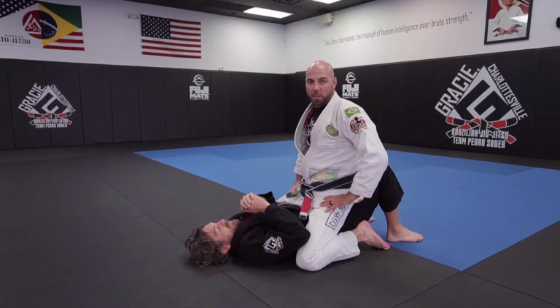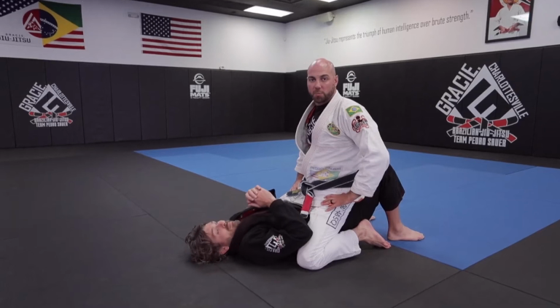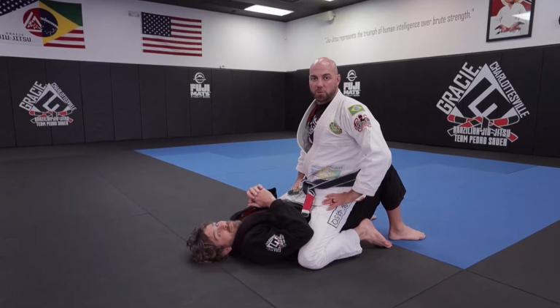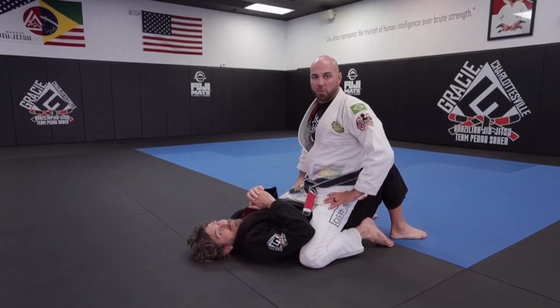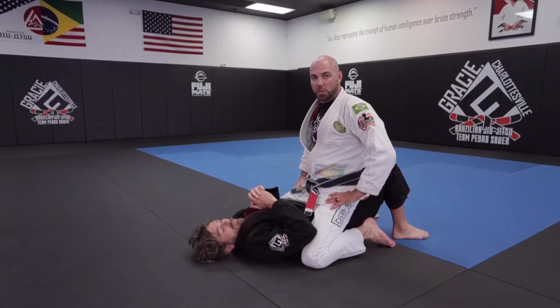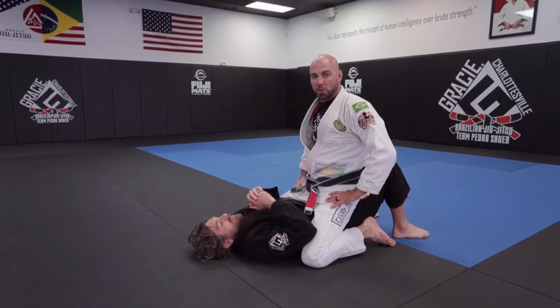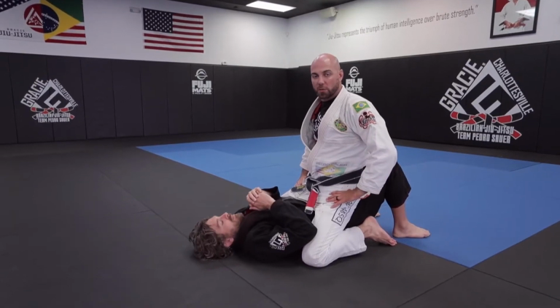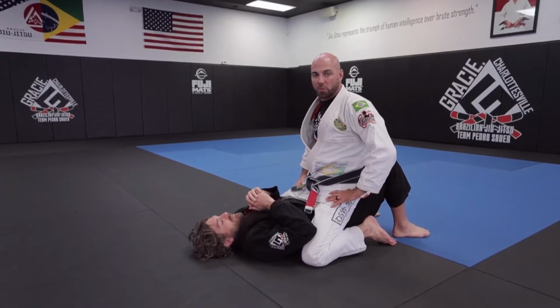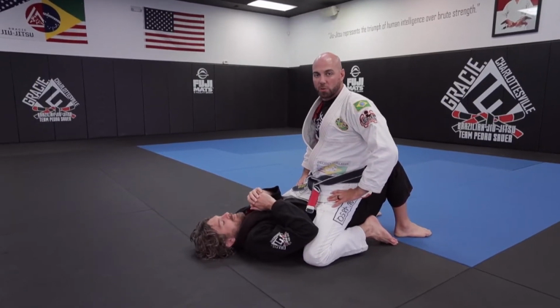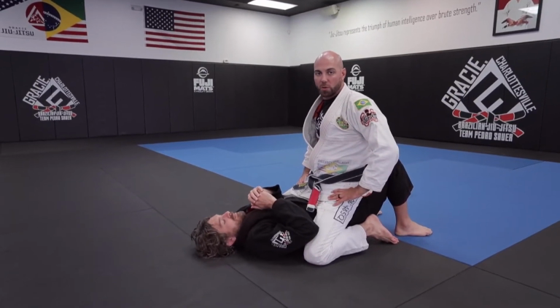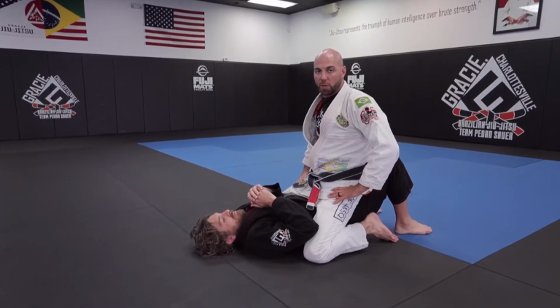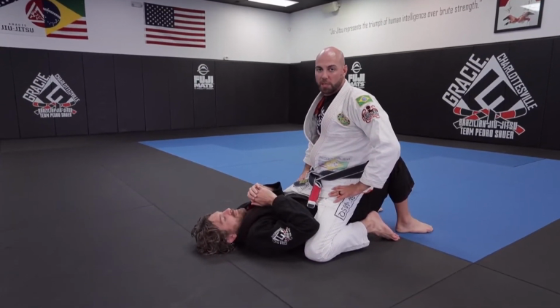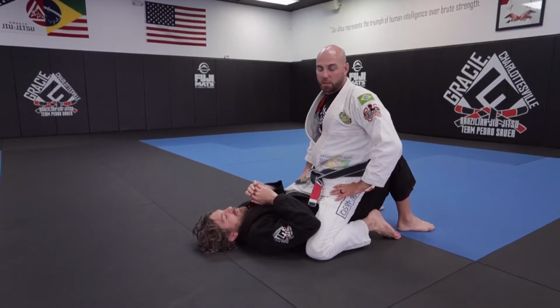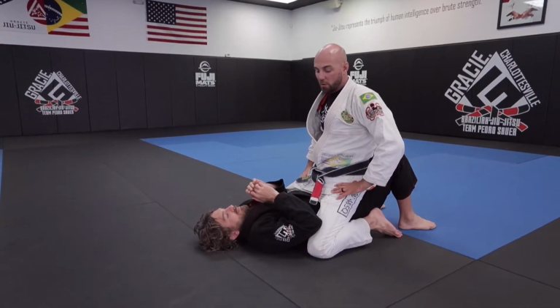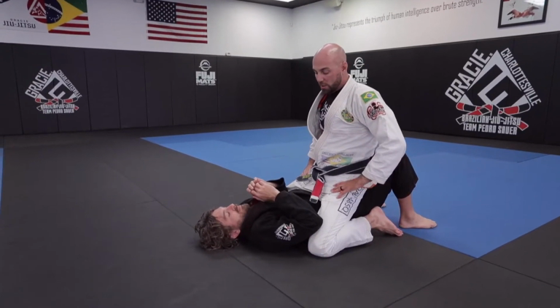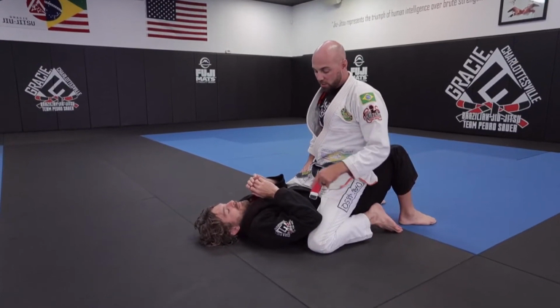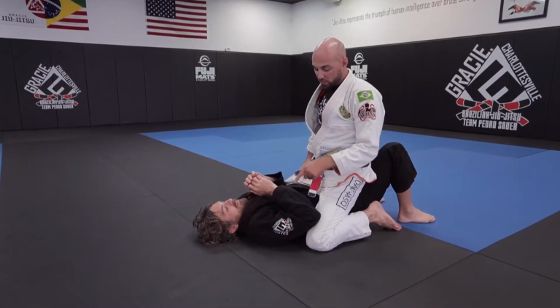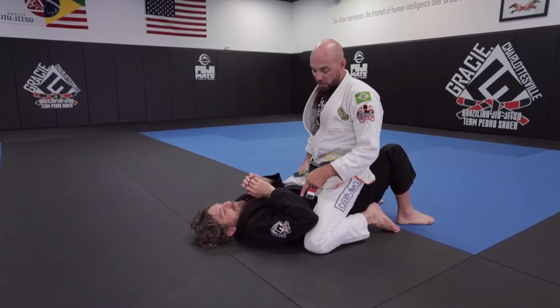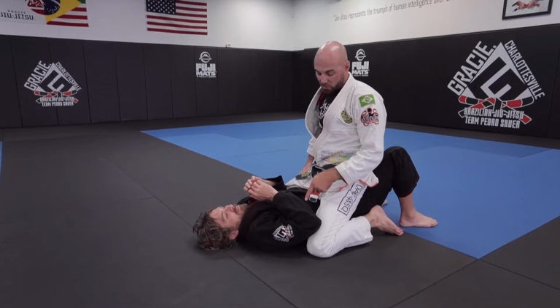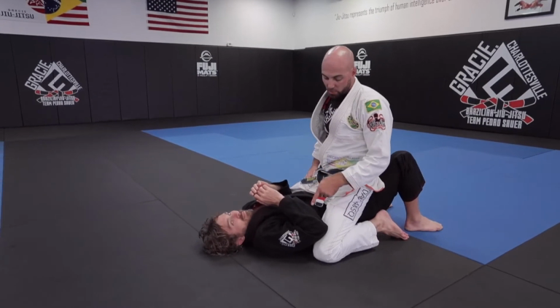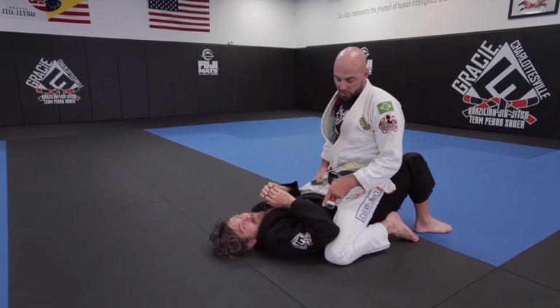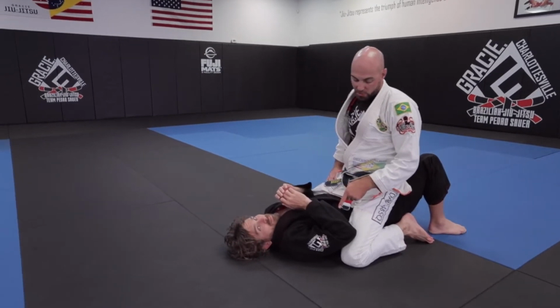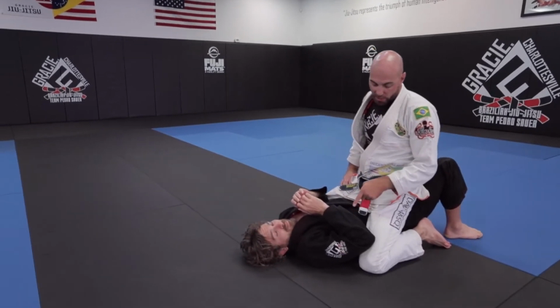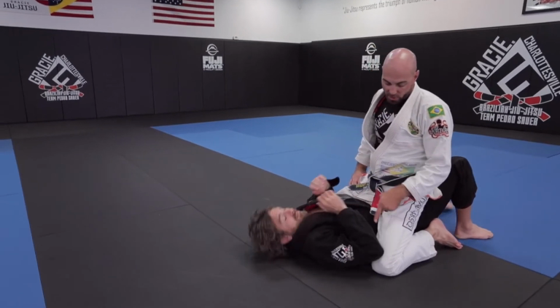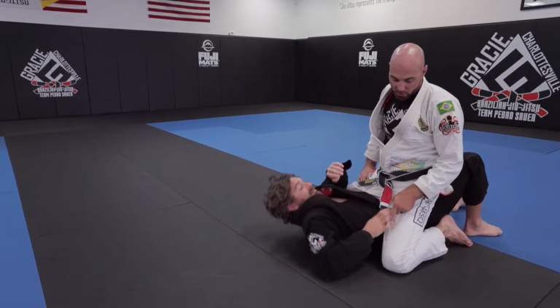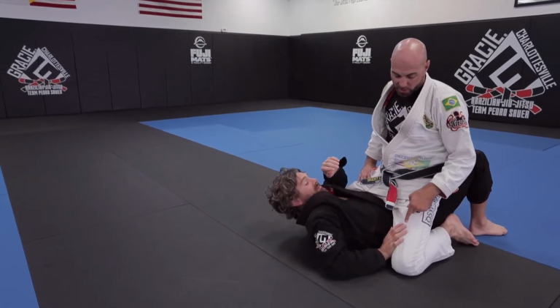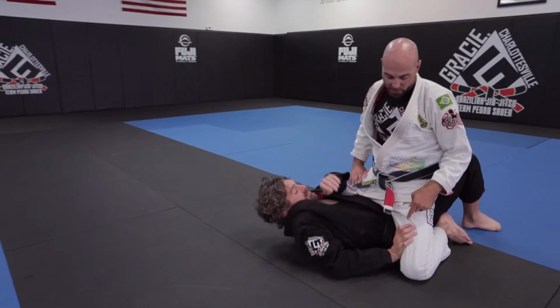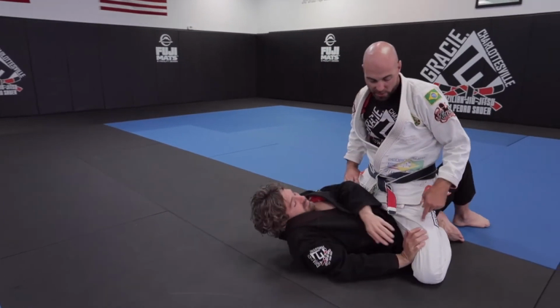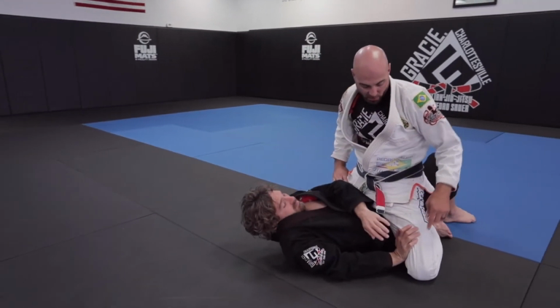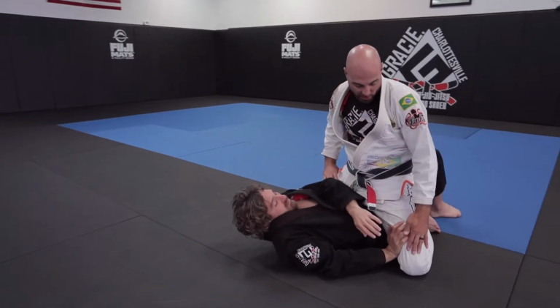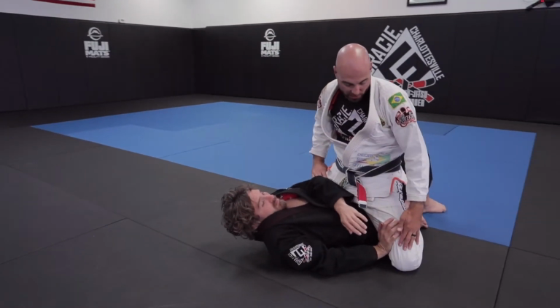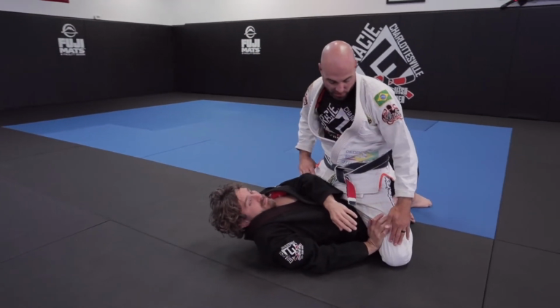Hey guys, Brent and Sean here with Gracie Charlottesville. Today we're going to show you another way to maintain the mount. This one he's going to be trying to do the elbow escape — he's going to have his elbows in, or his hands in, on my leg like this.